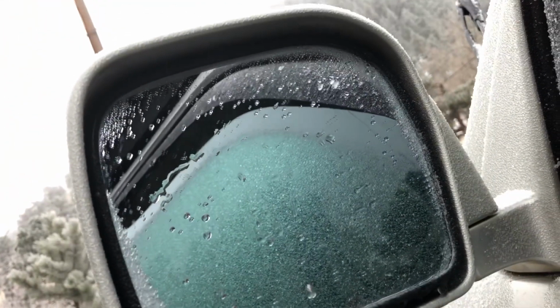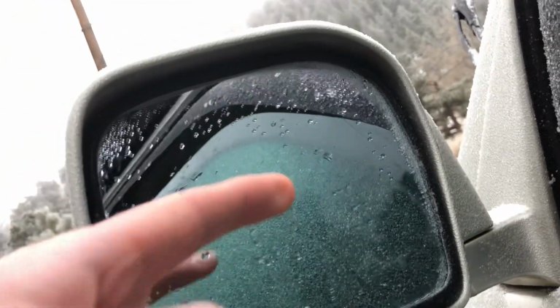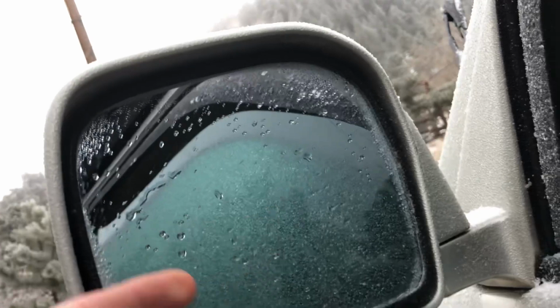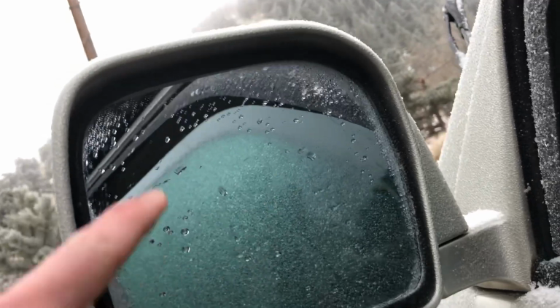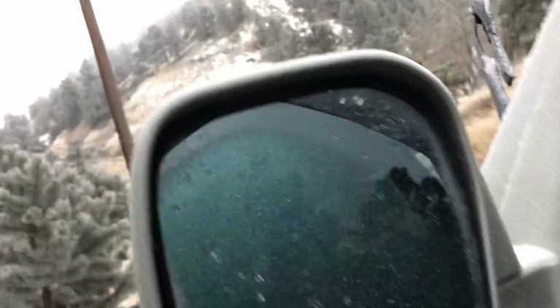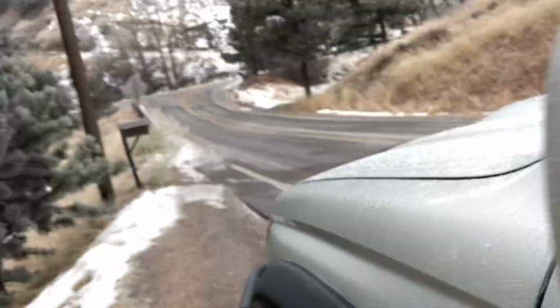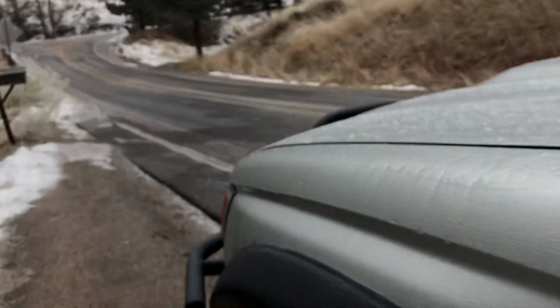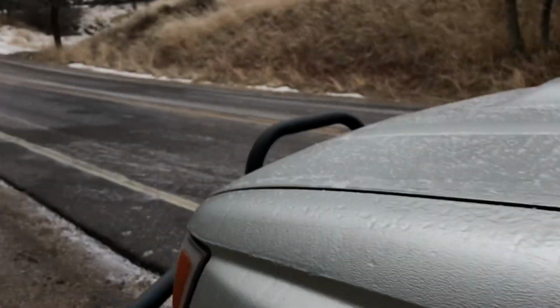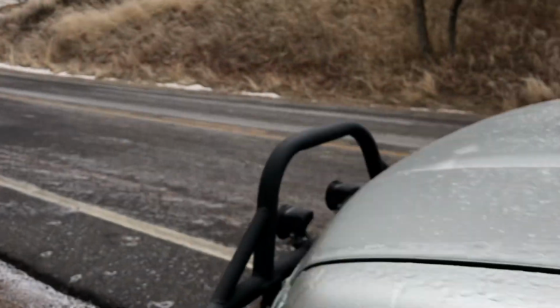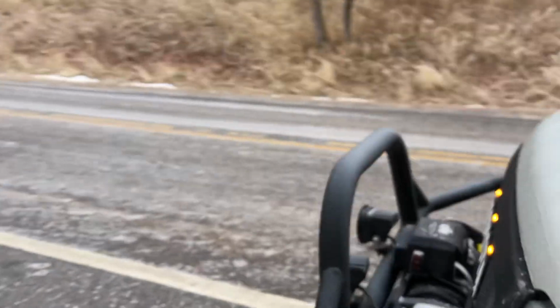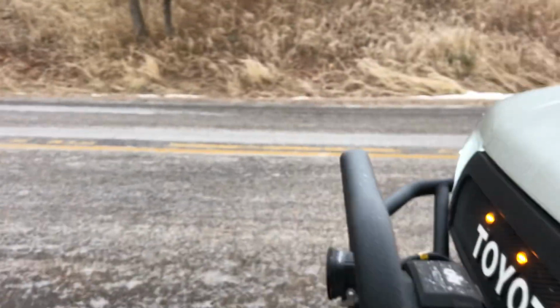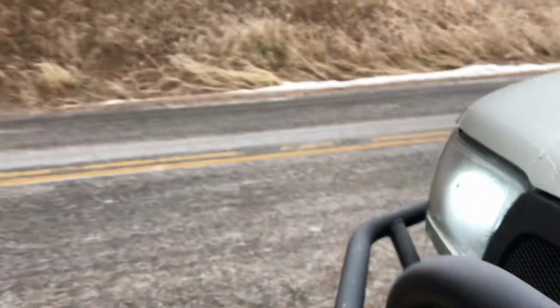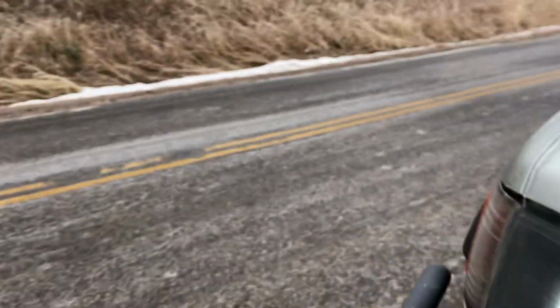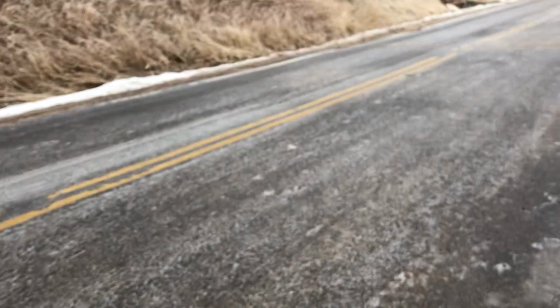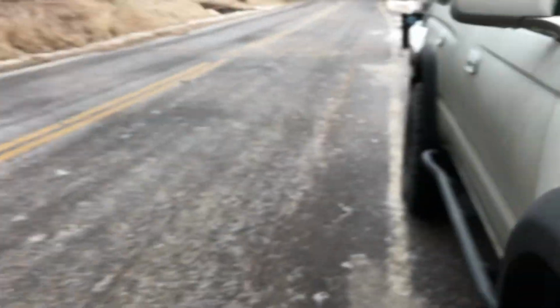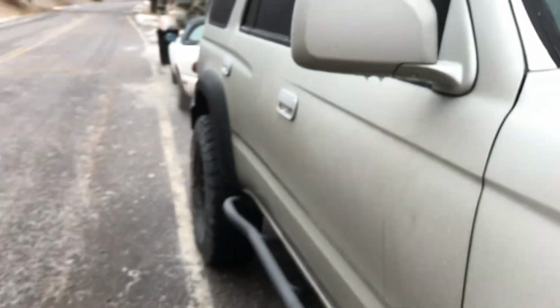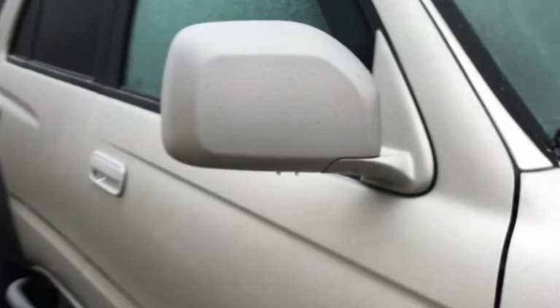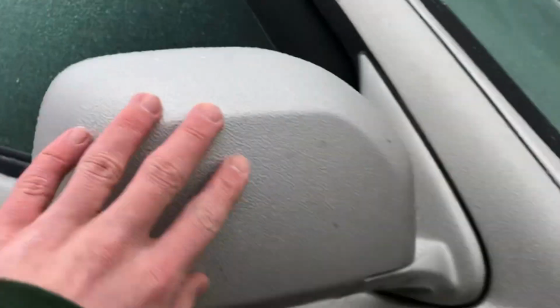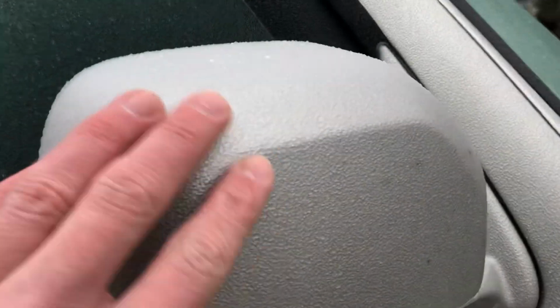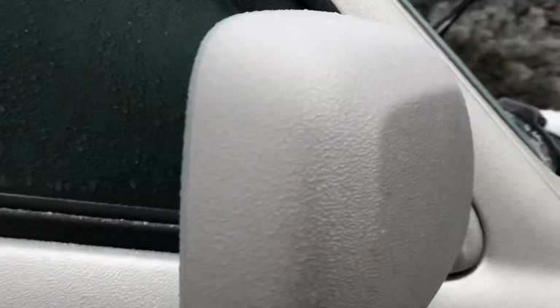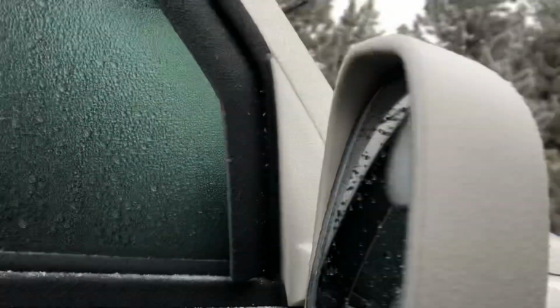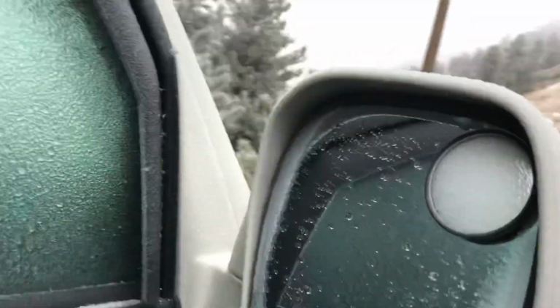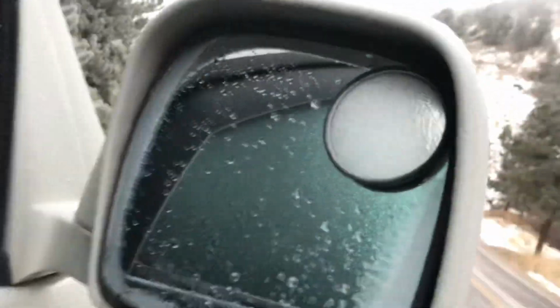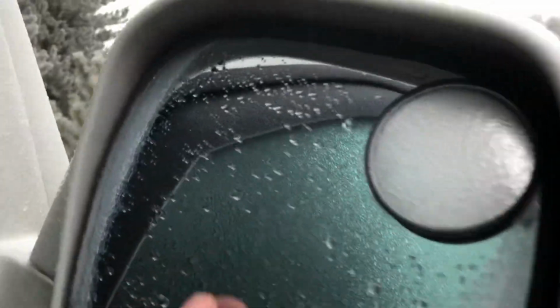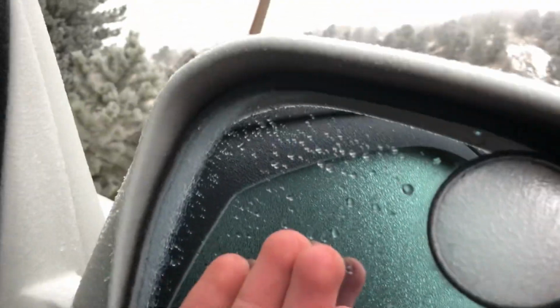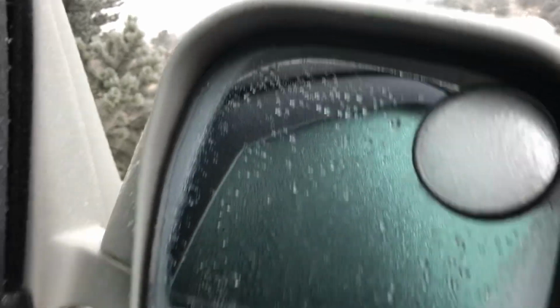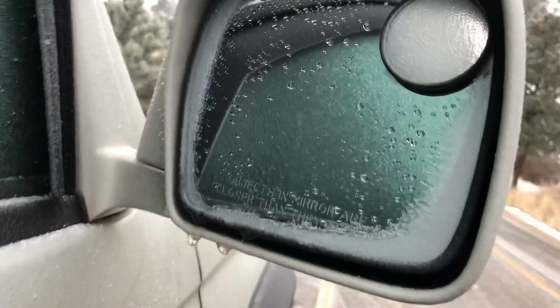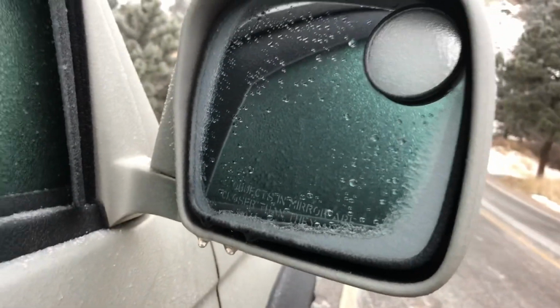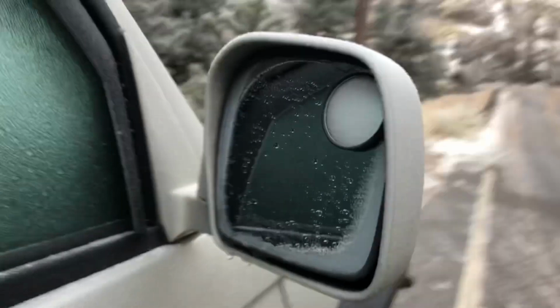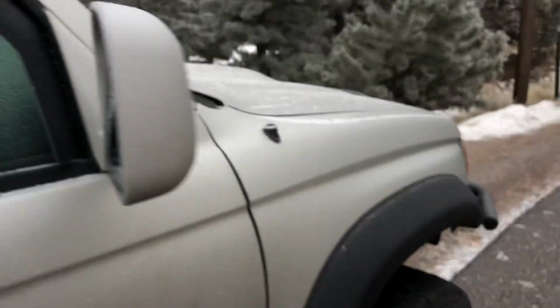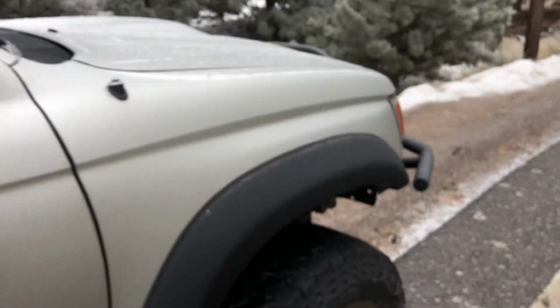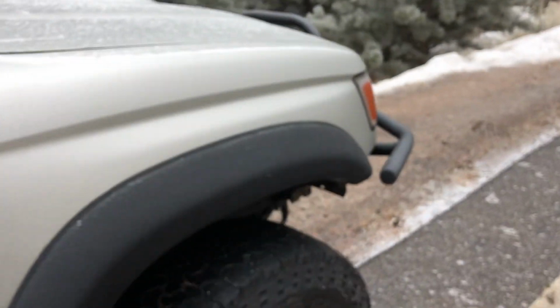It's completely melted — this used to be caked in ice no more than five minutes ago. And same around this side: you can see this is all covered in ice, and this side is completely melted now.